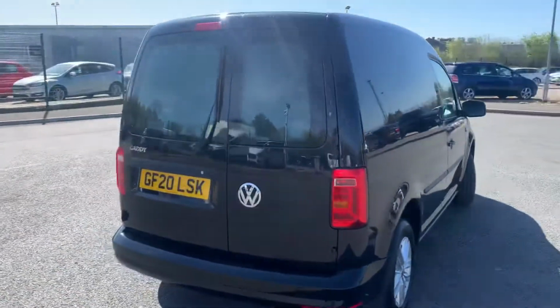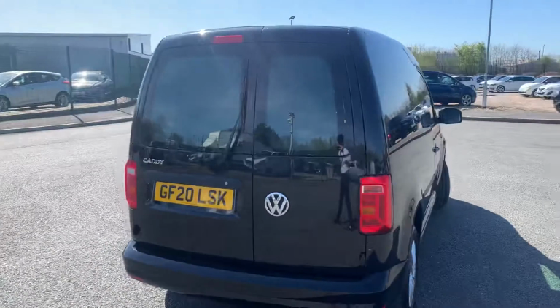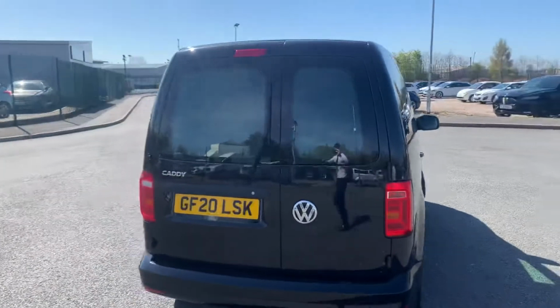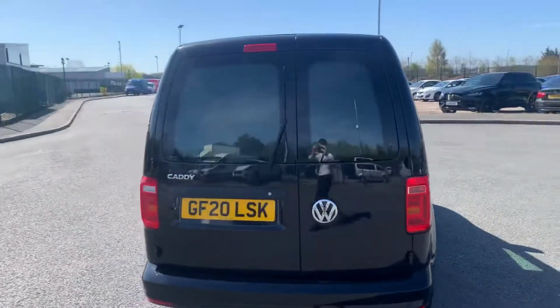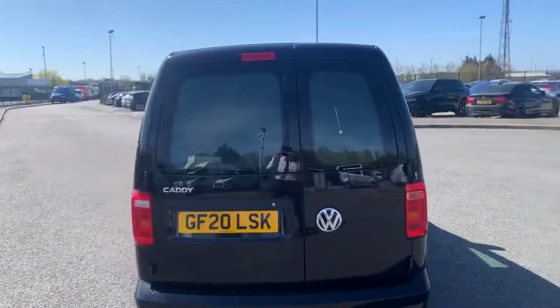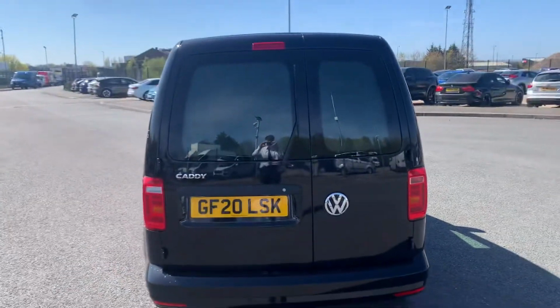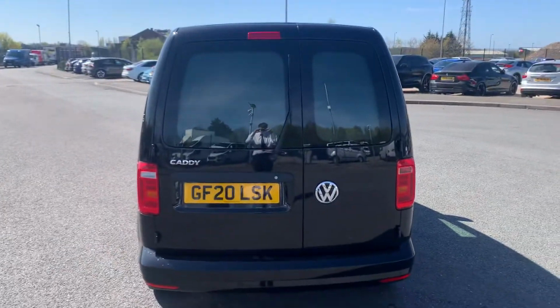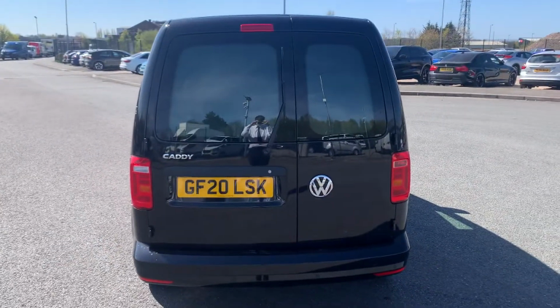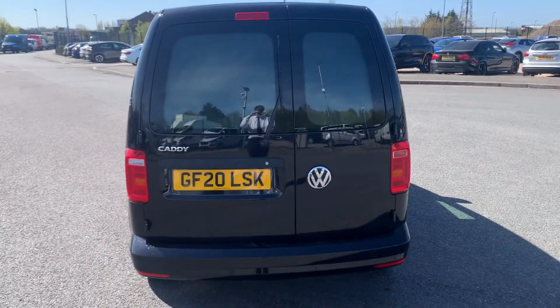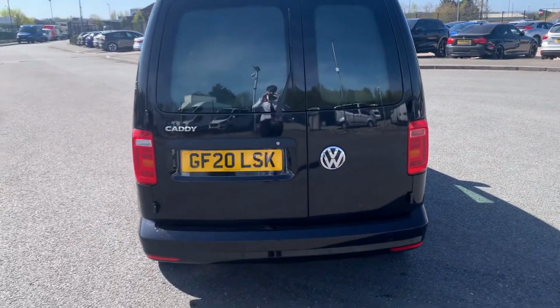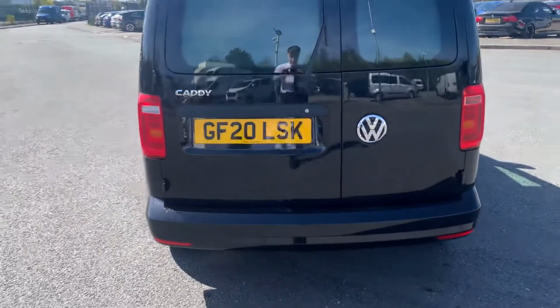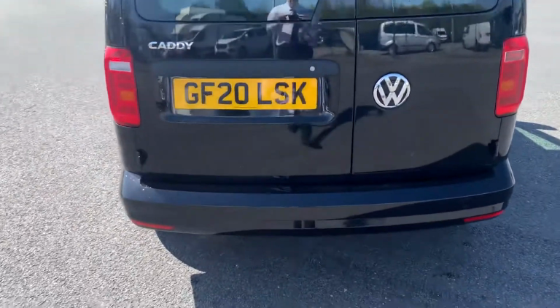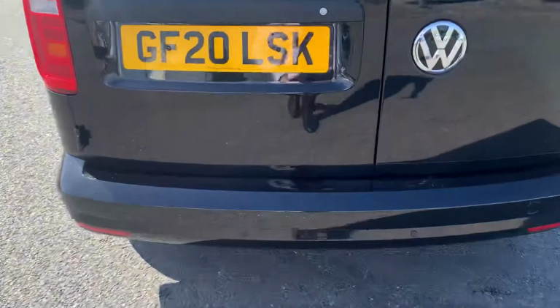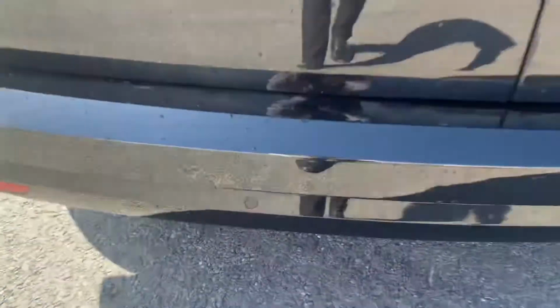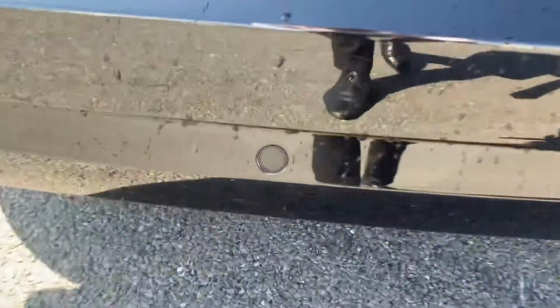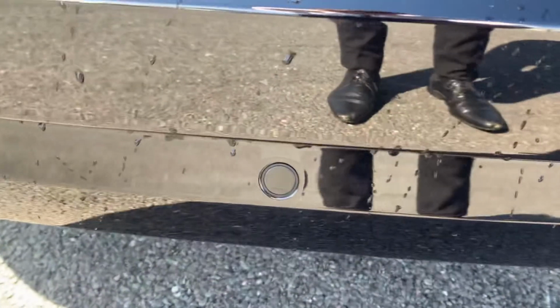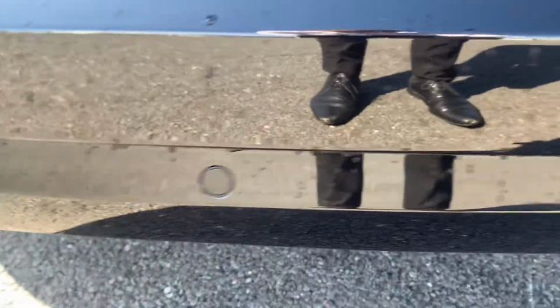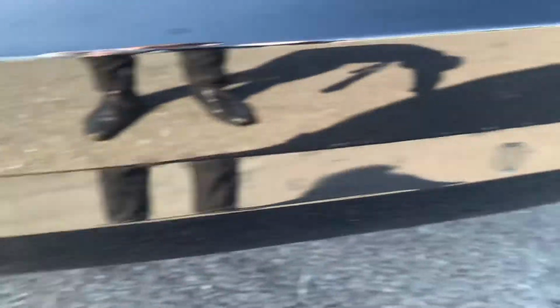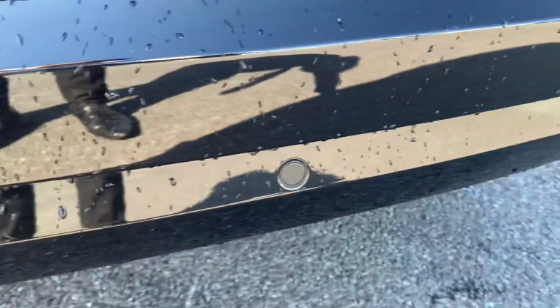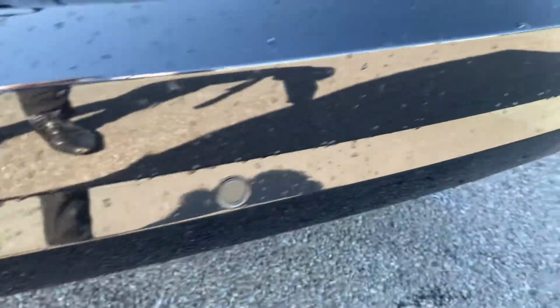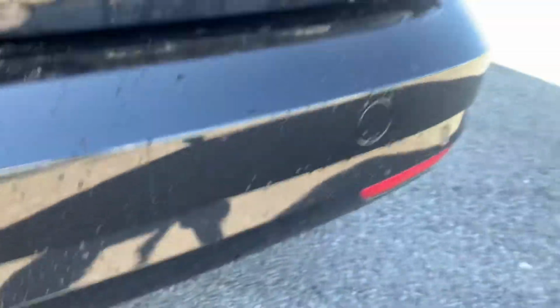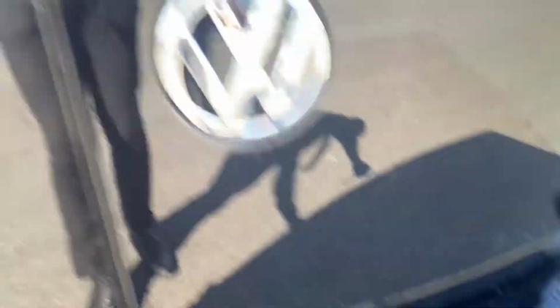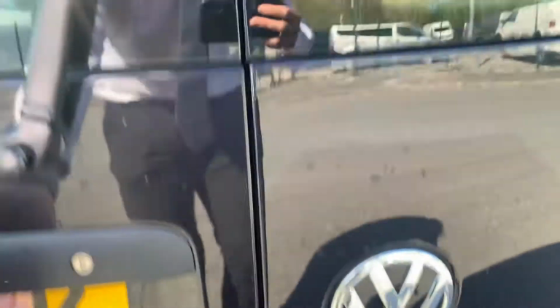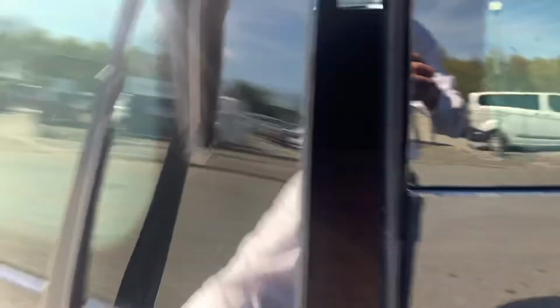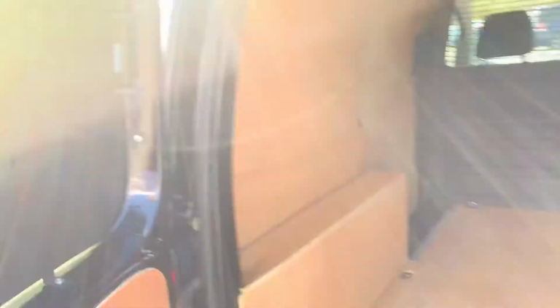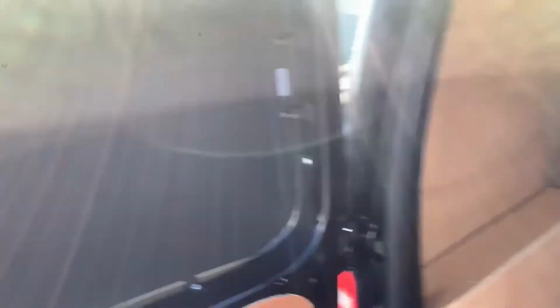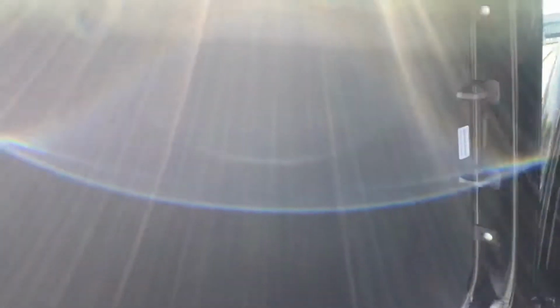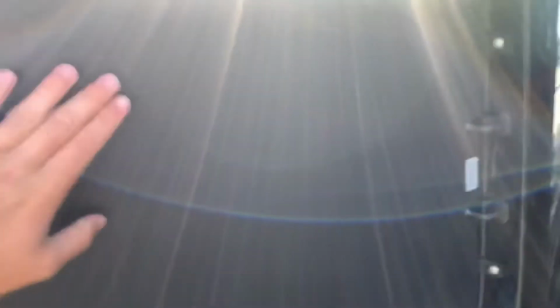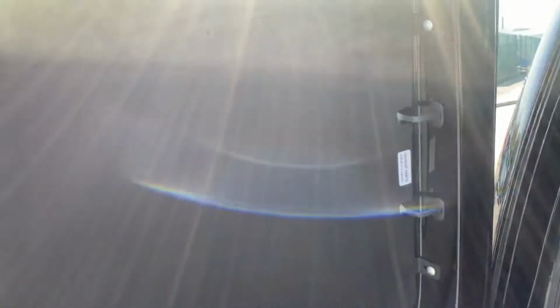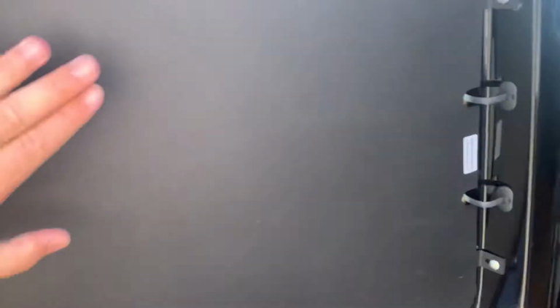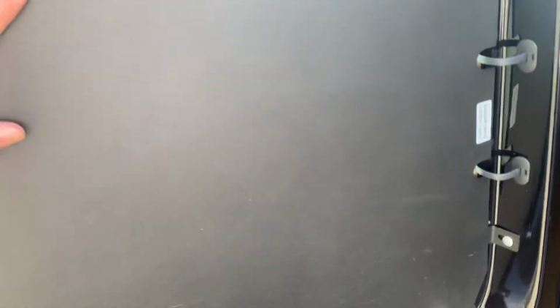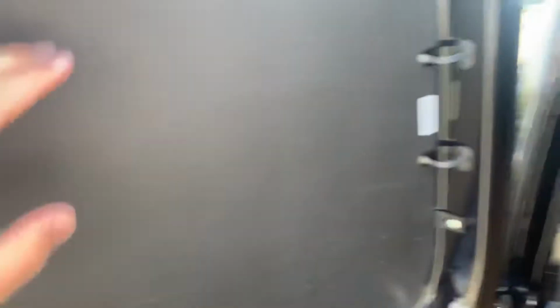As we come round to the rear of the vehicle you can see you do have the rear barn doors with the glazed windows and wash-wipe. You do have the rear parking sensors on the vehicle and on the rear bumper. As we open up the tailgate, you can see you do have the covers on the windows so people can't see in.